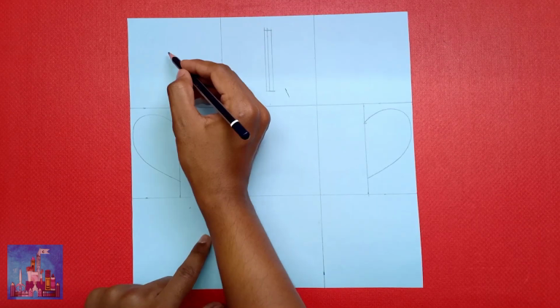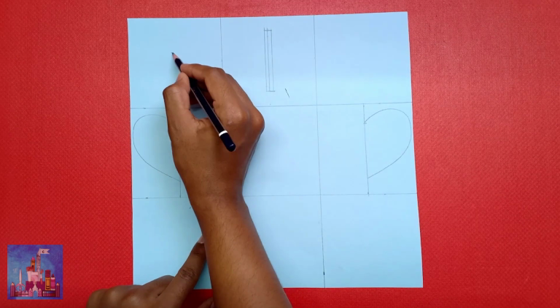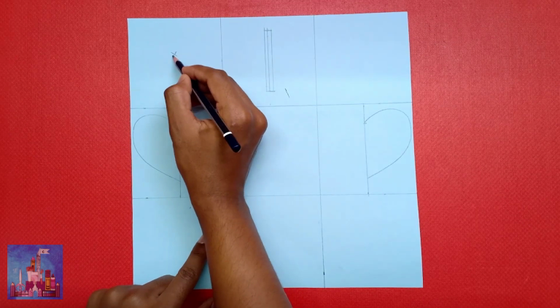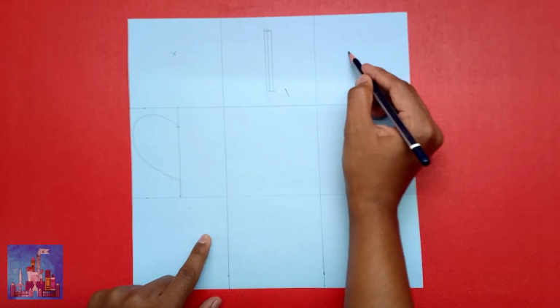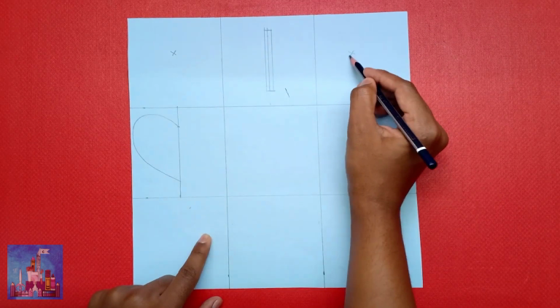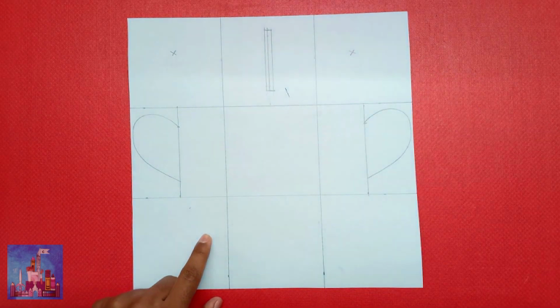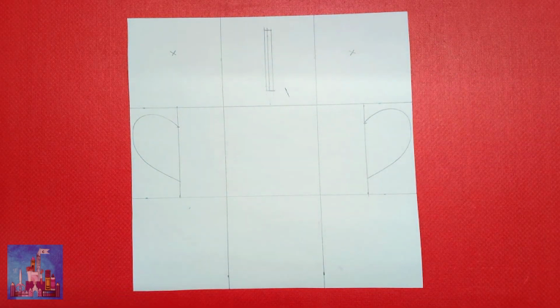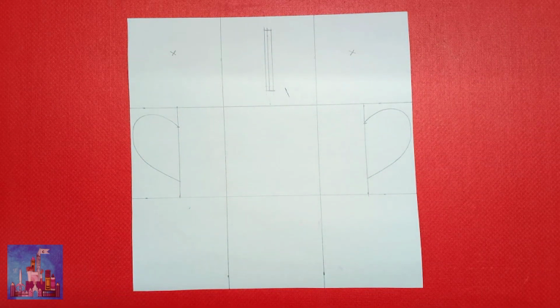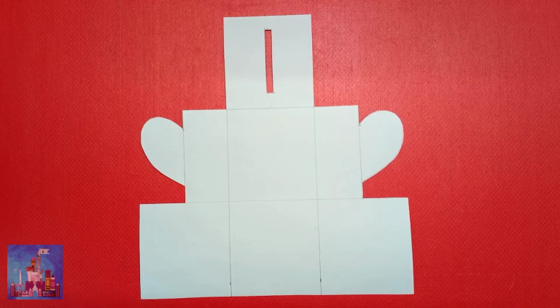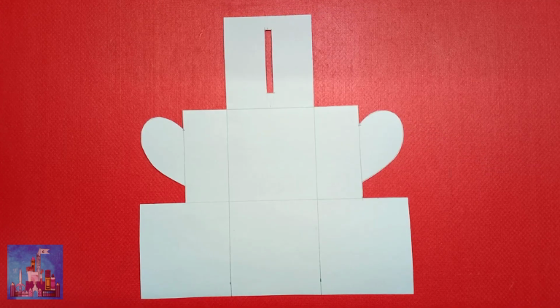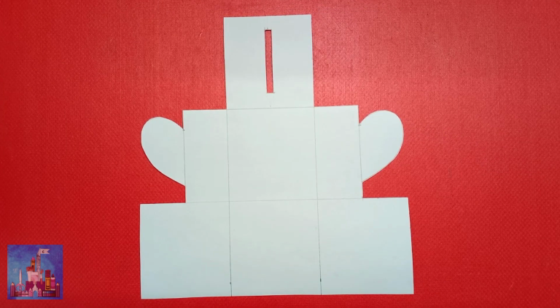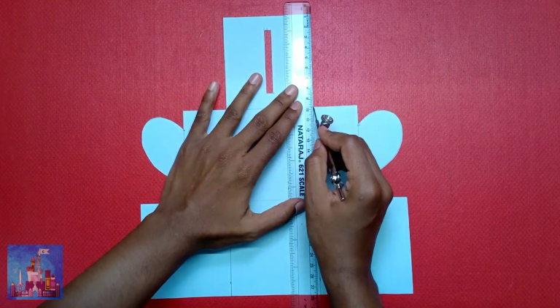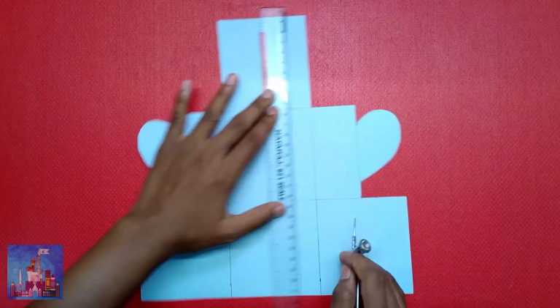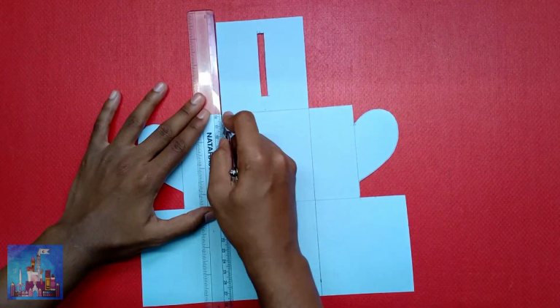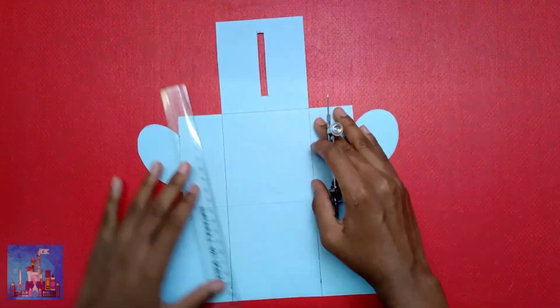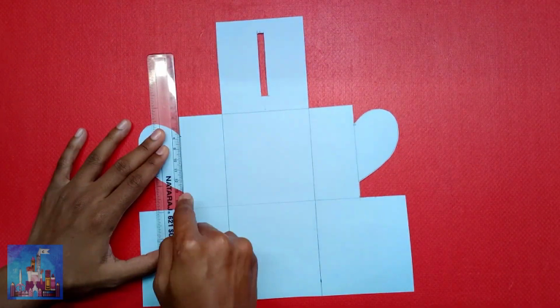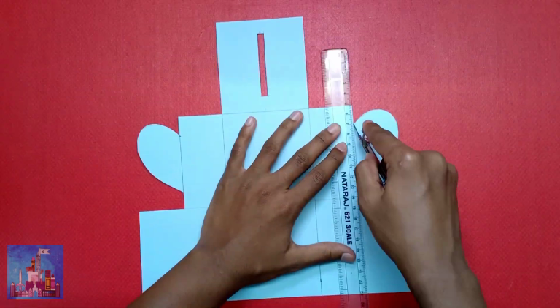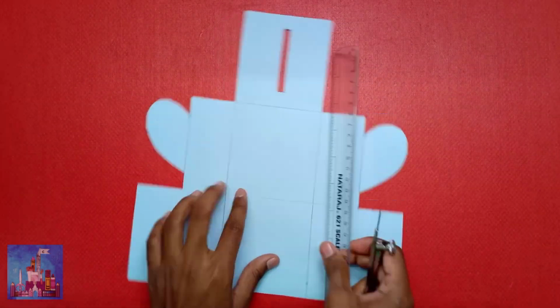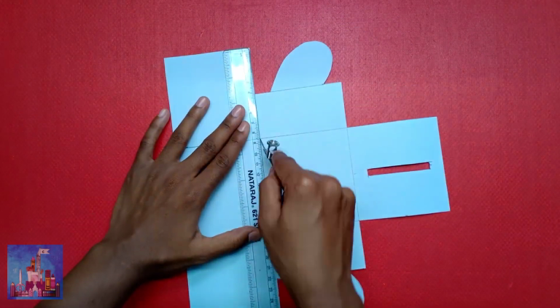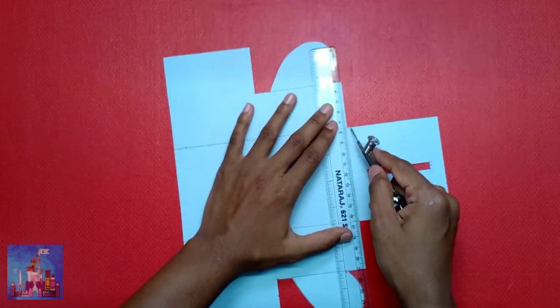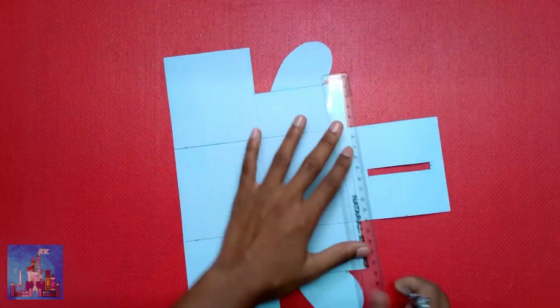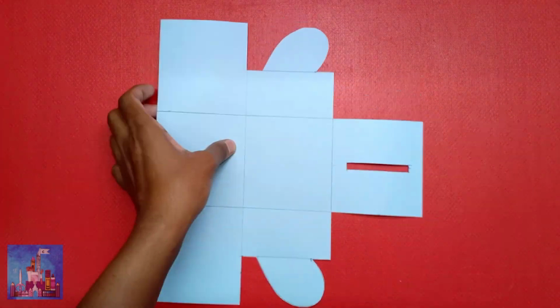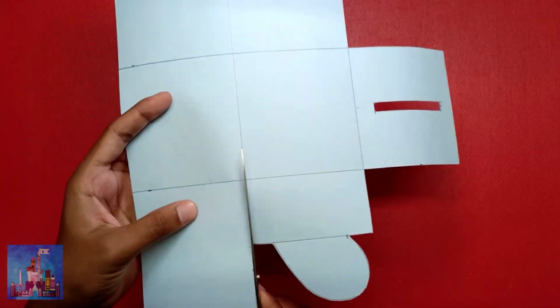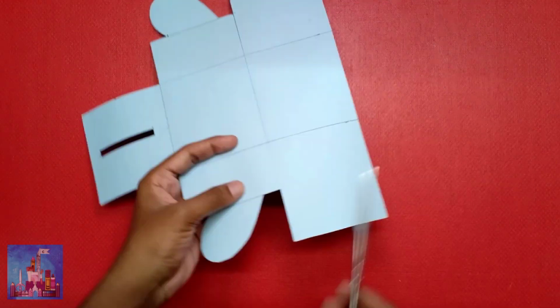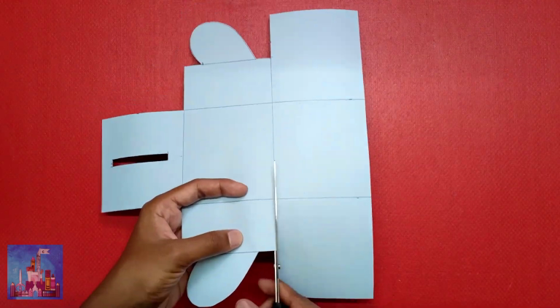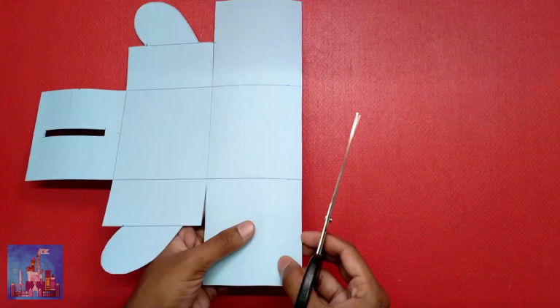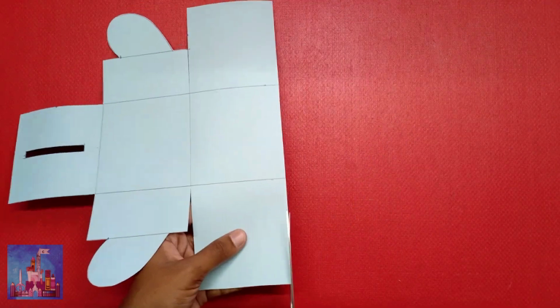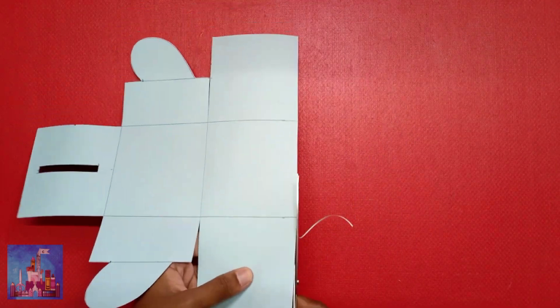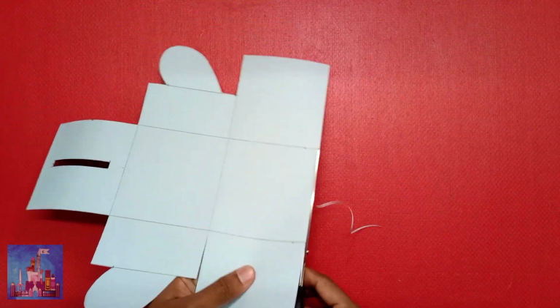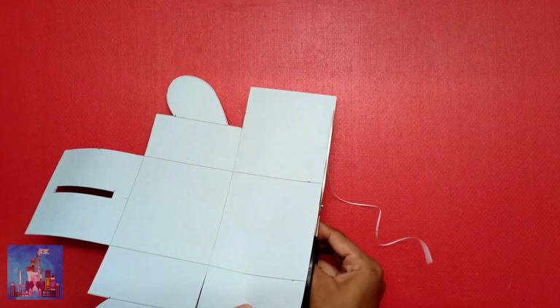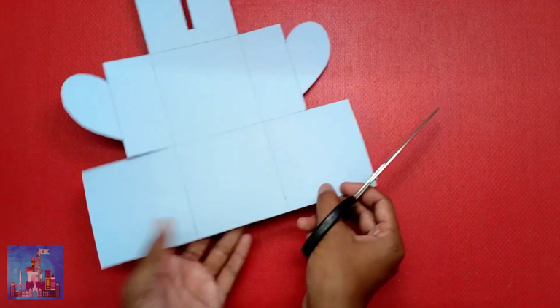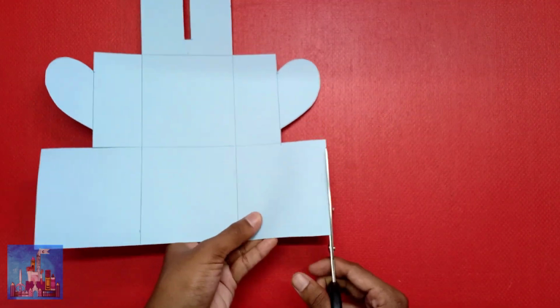Cut the slit and also the sides. Score the lines, cut the sides, and give a trim on the sides as shown.